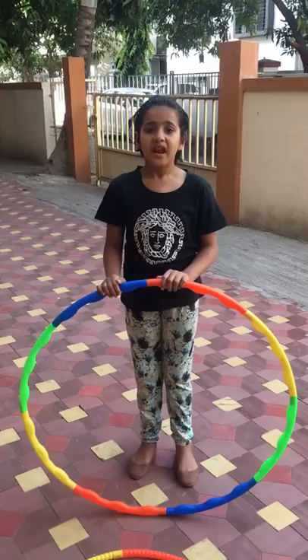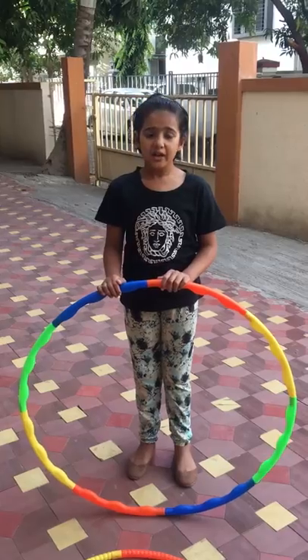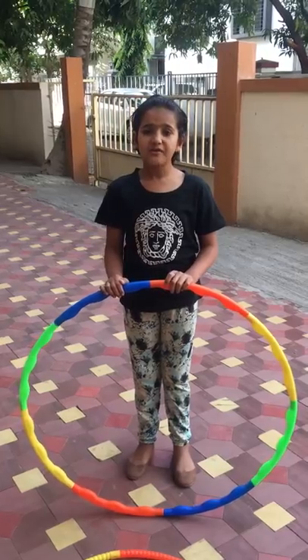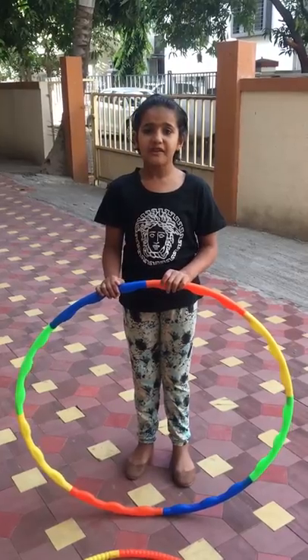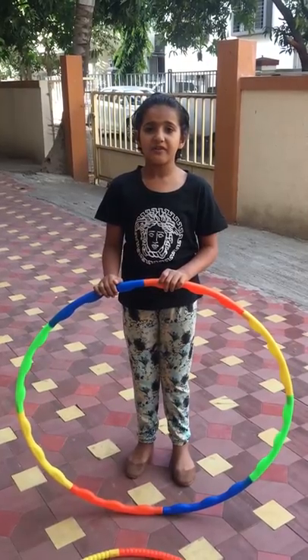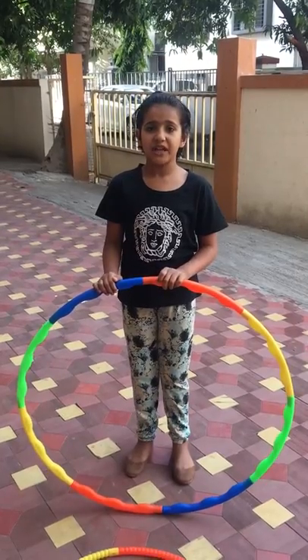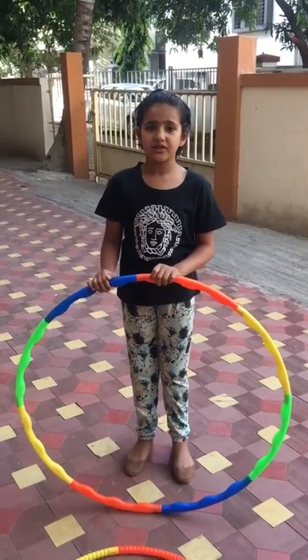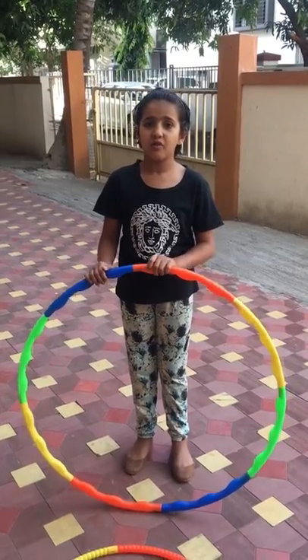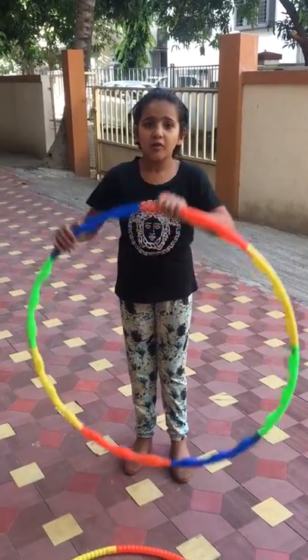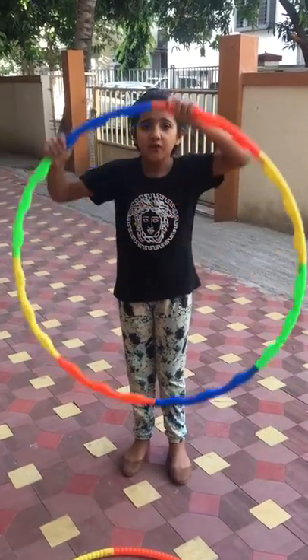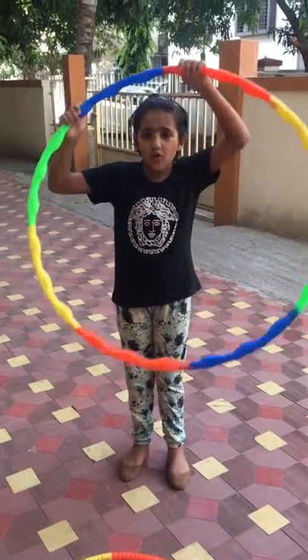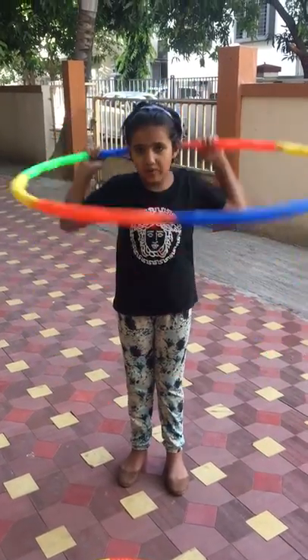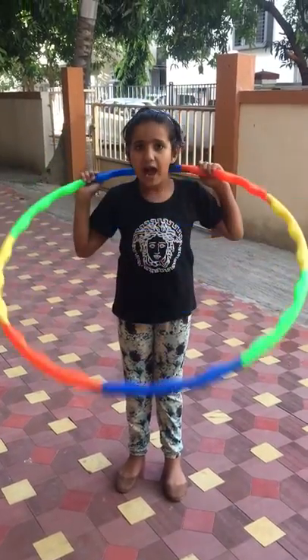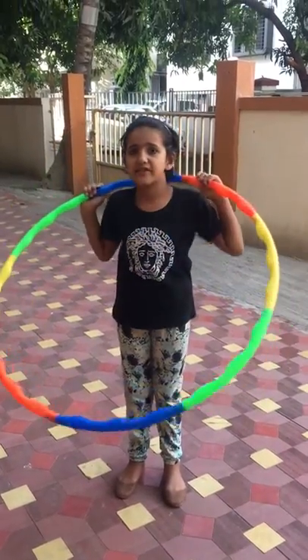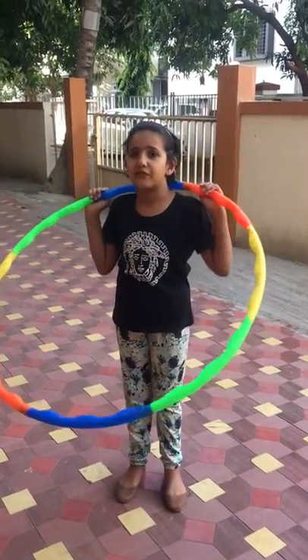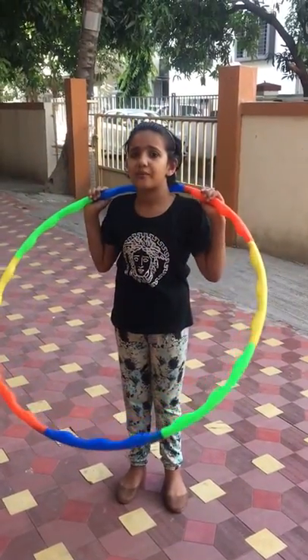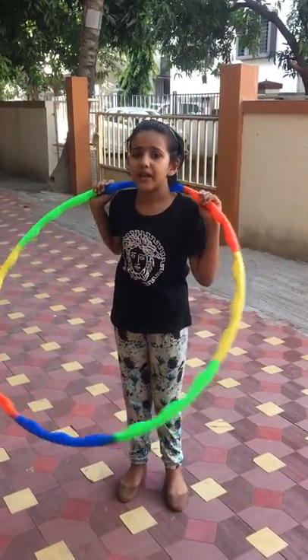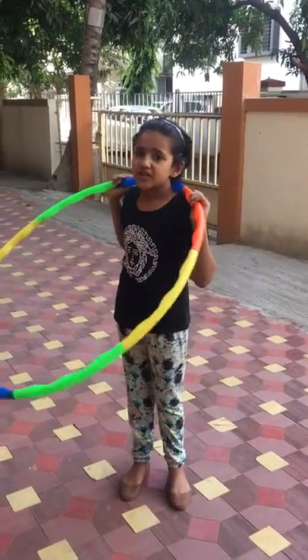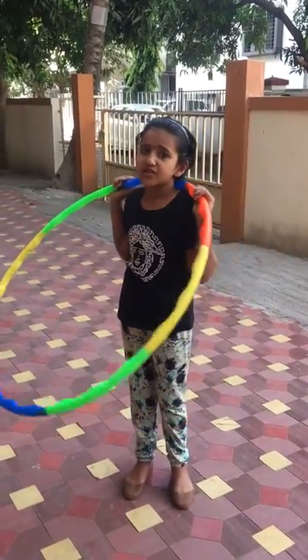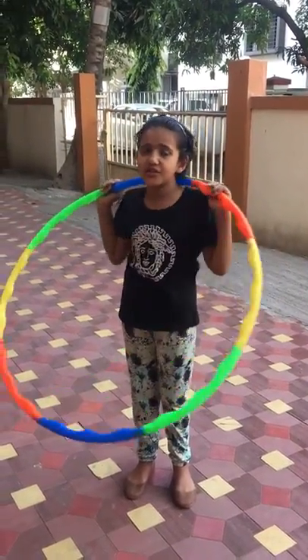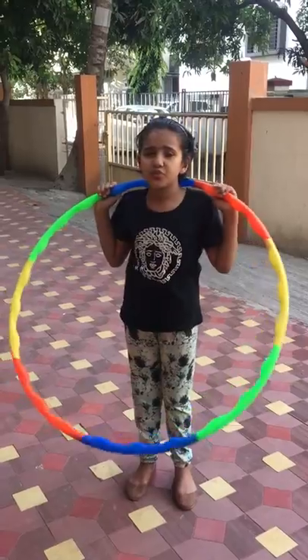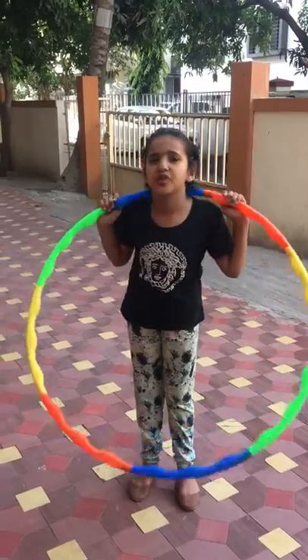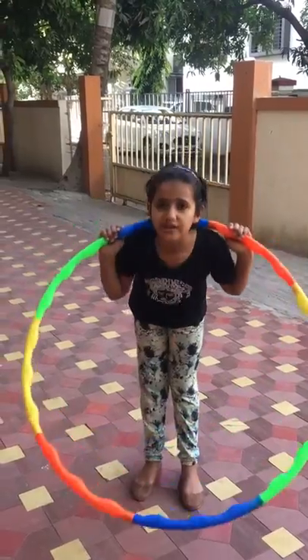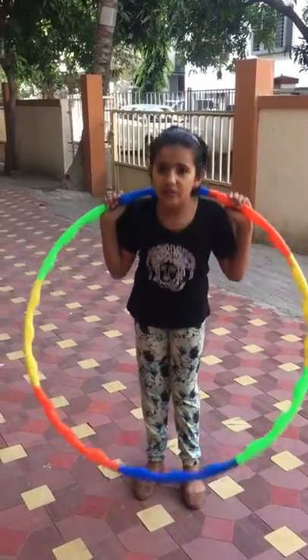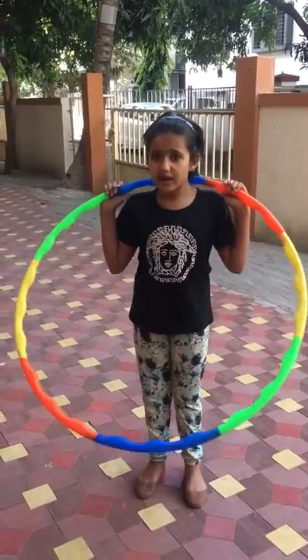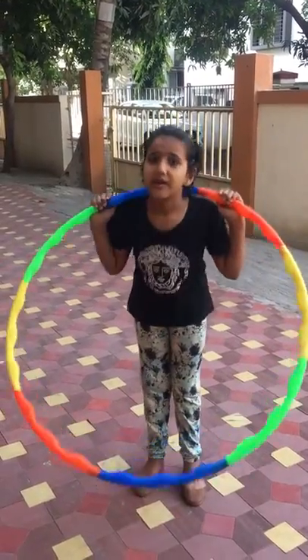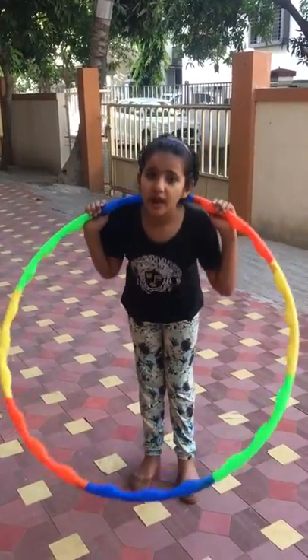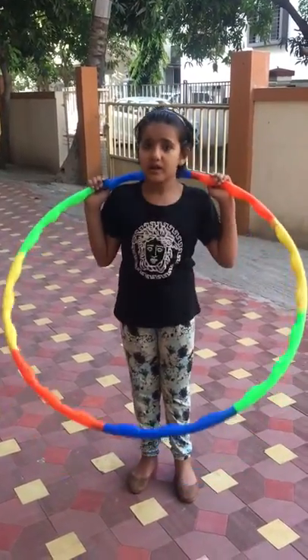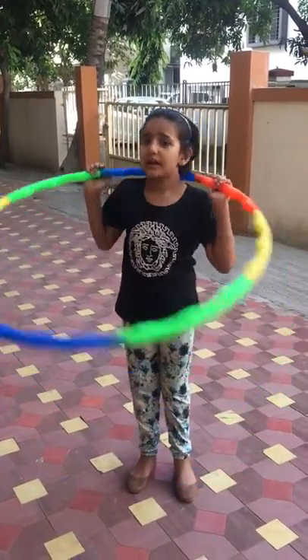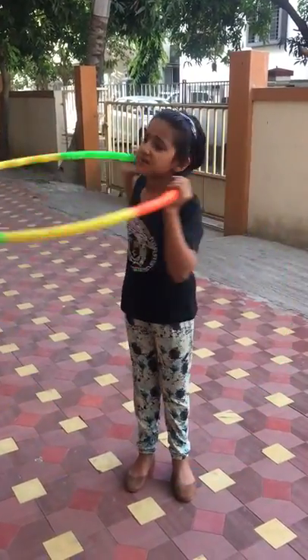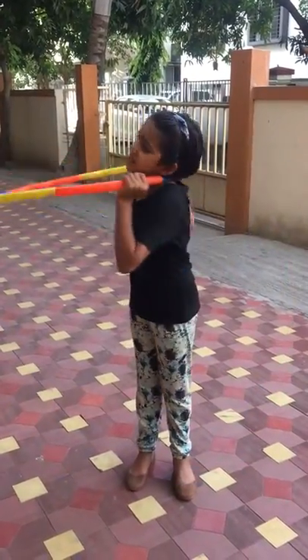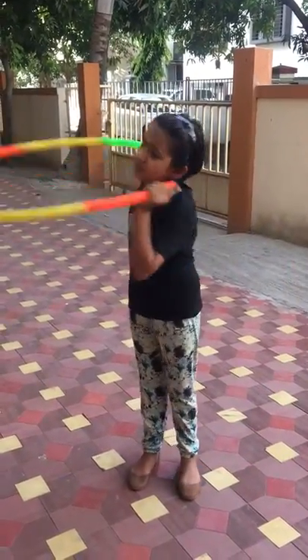Hello everyone, I will tell you the whole body workout. I will start from there. Just you need to push down and up, down and up. Let me show you.